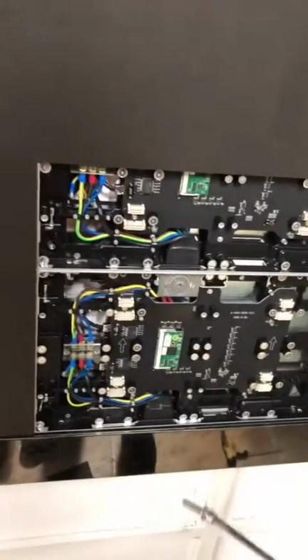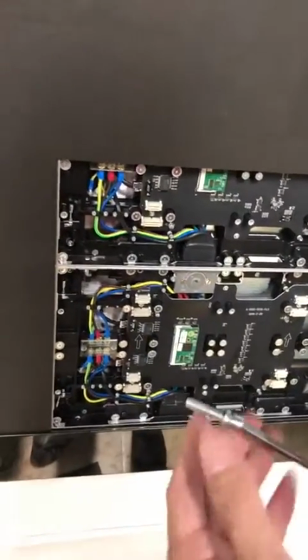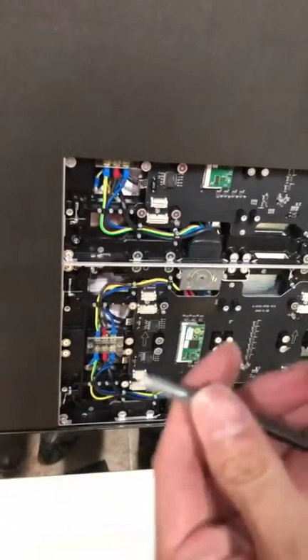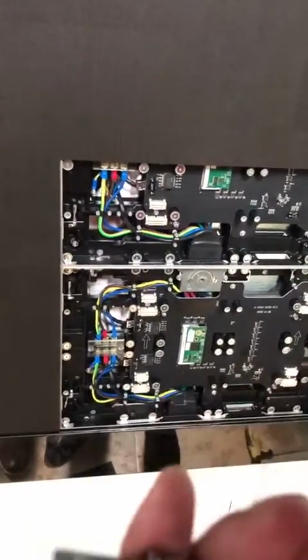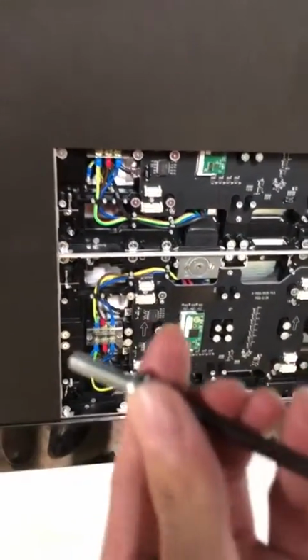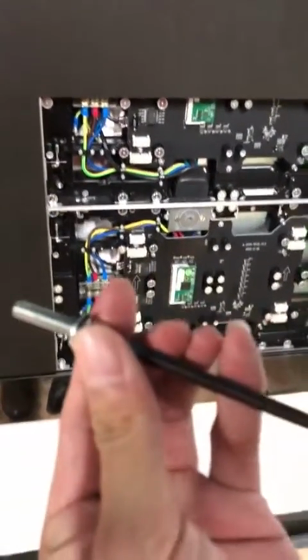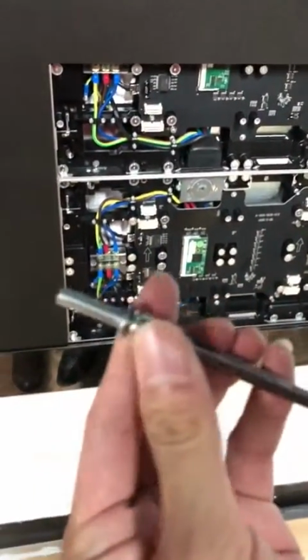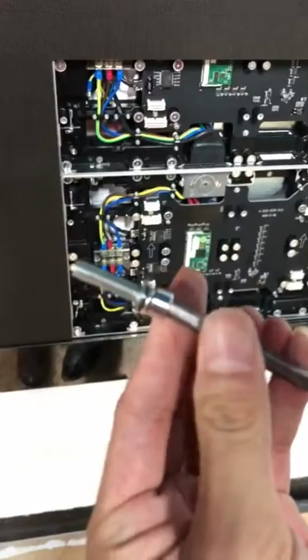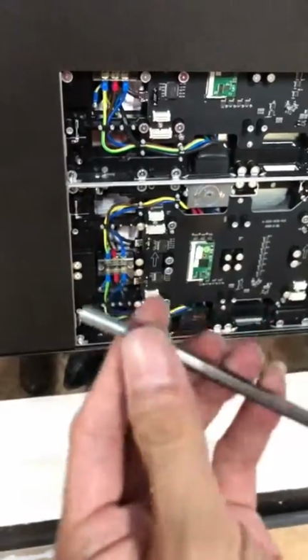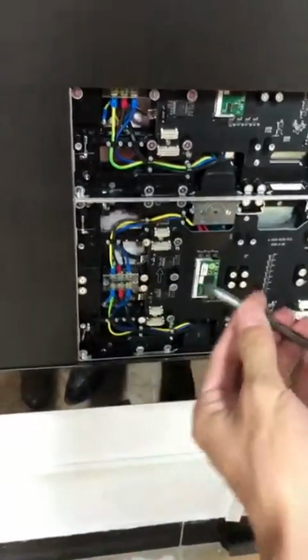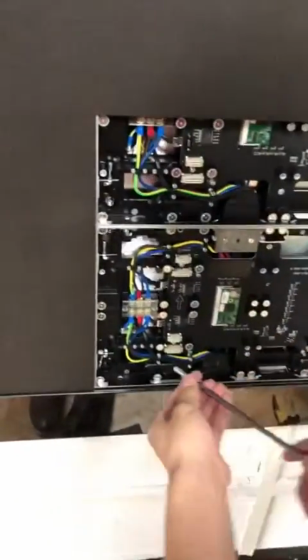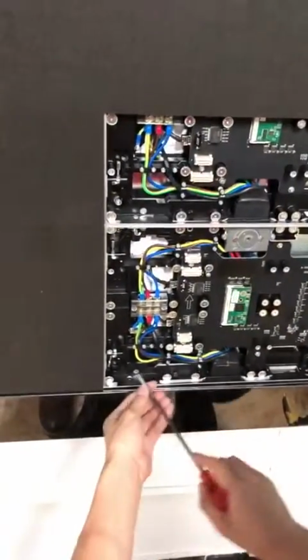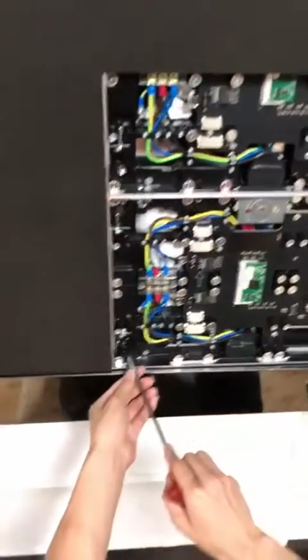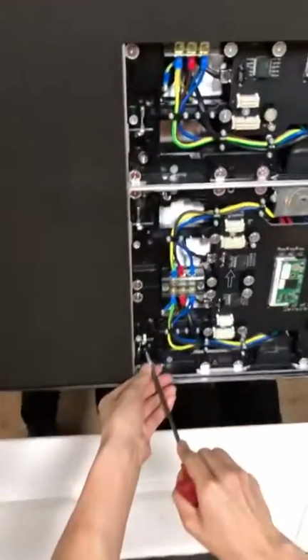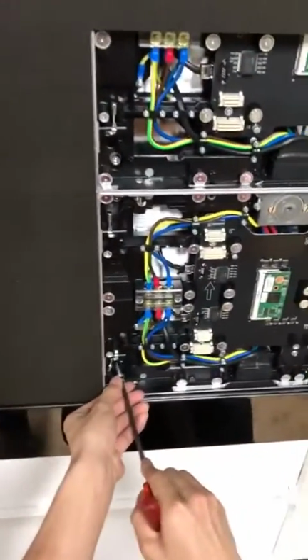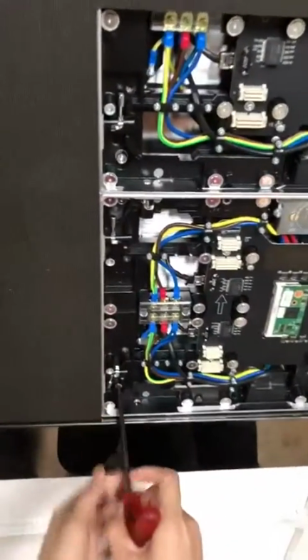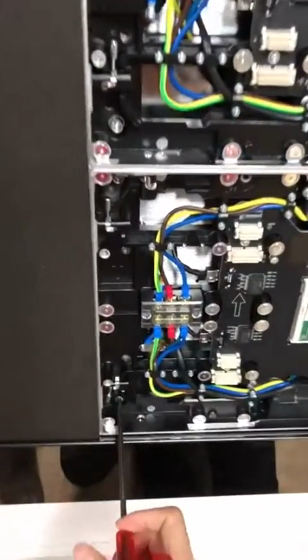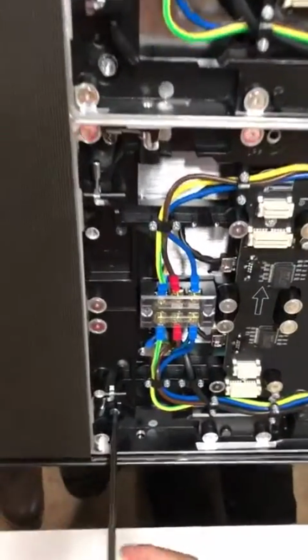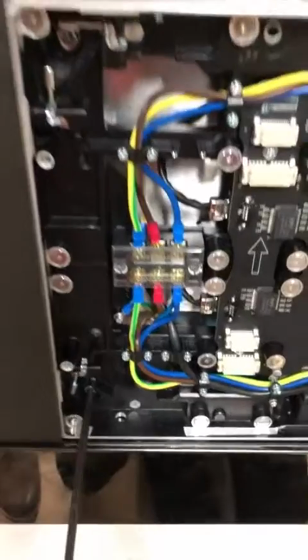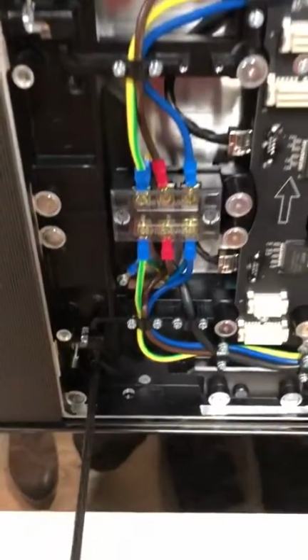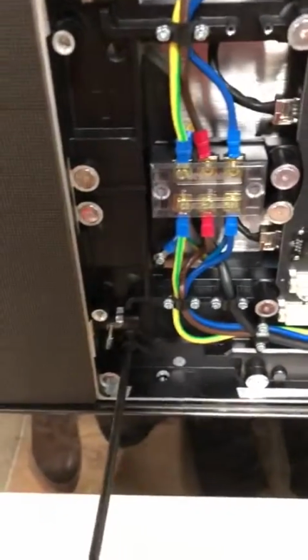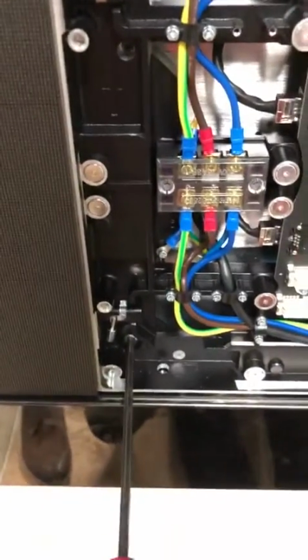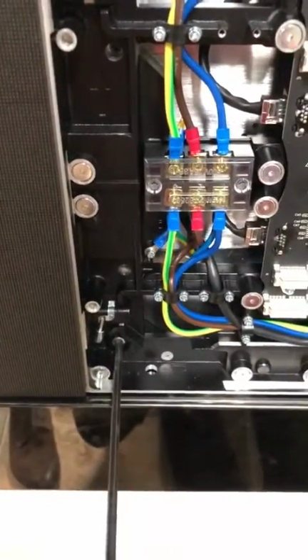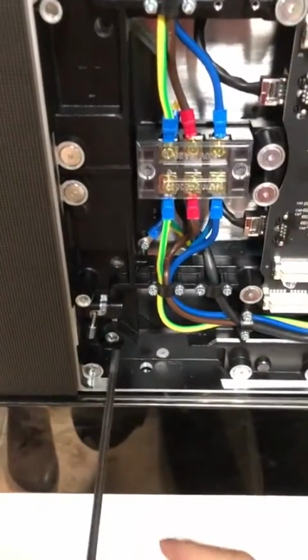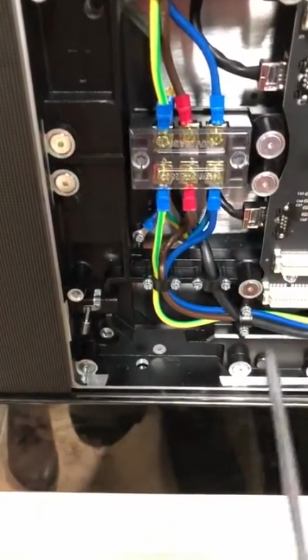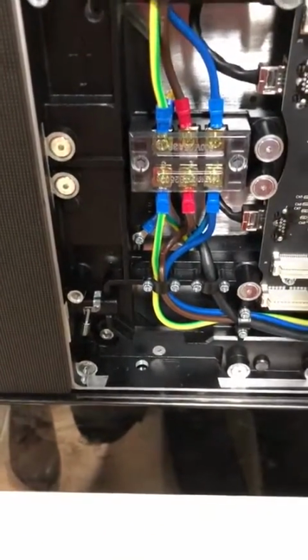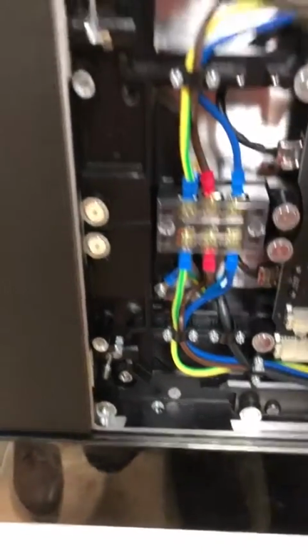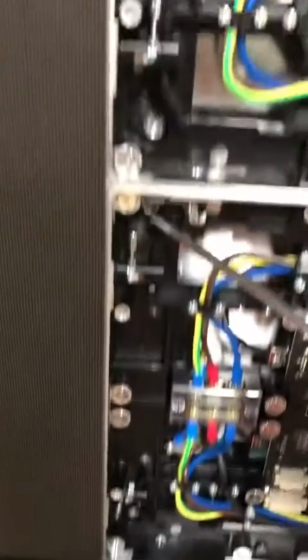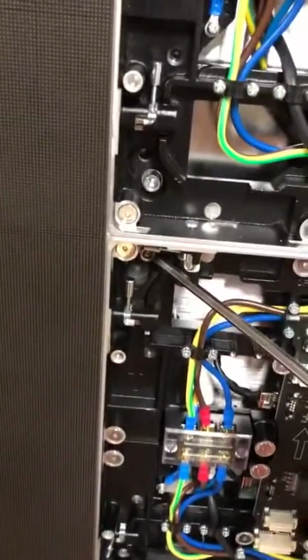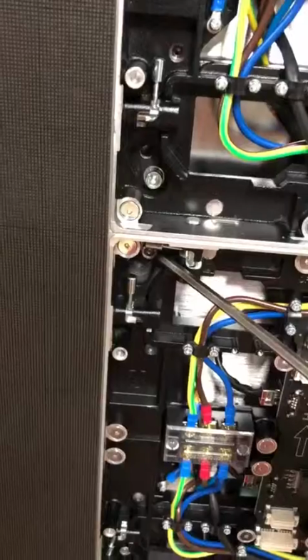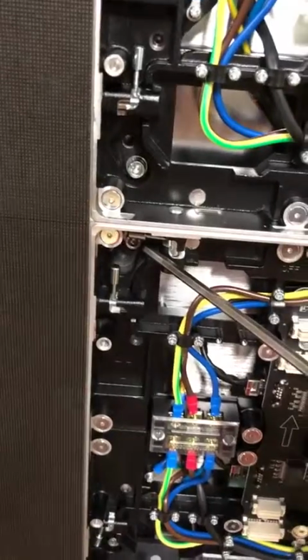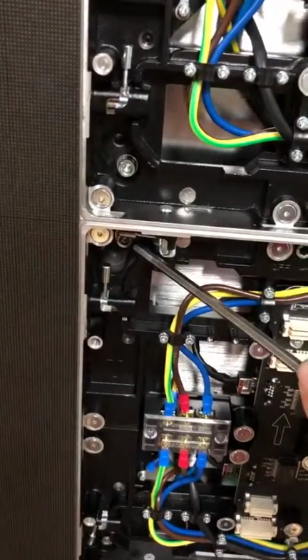Second, you use this screw to fix the cabinet on the frame like this. There are four screws in each case.